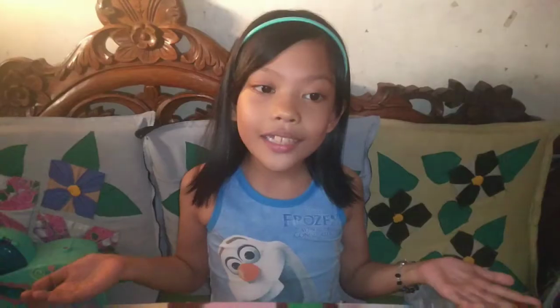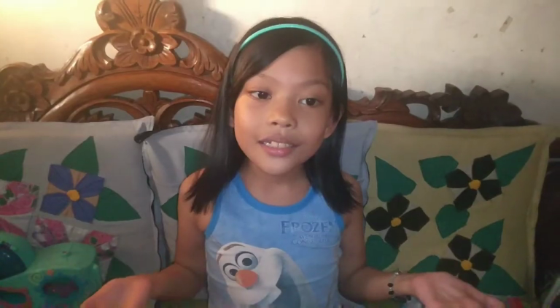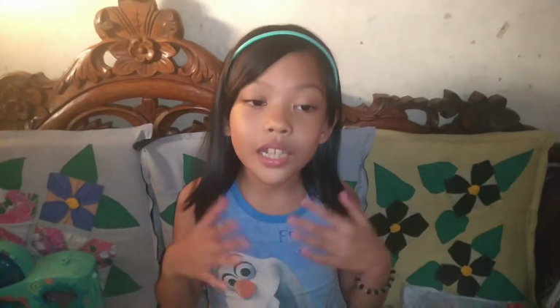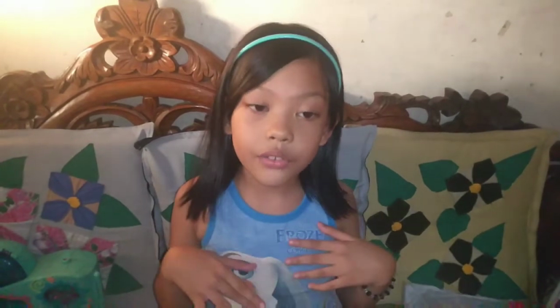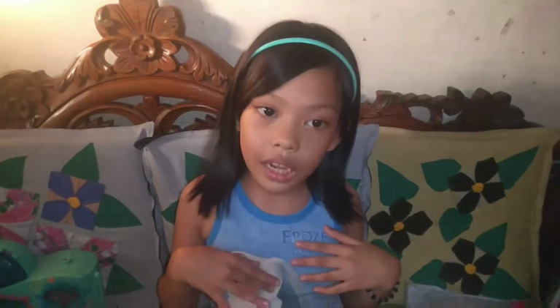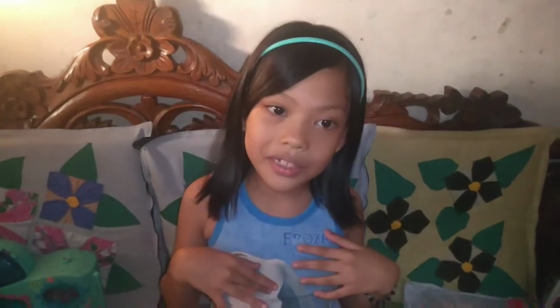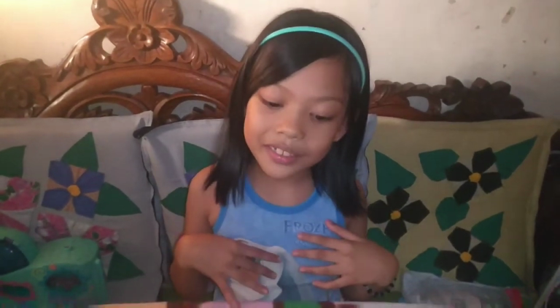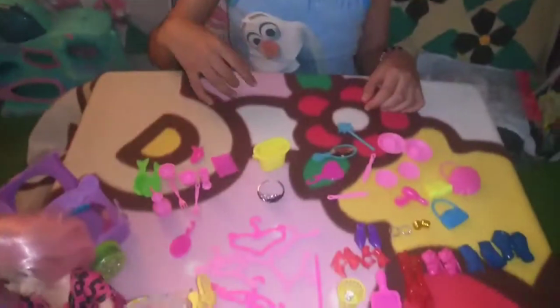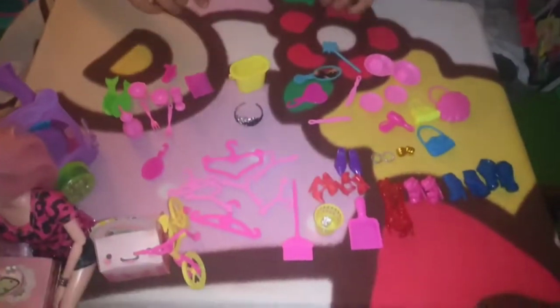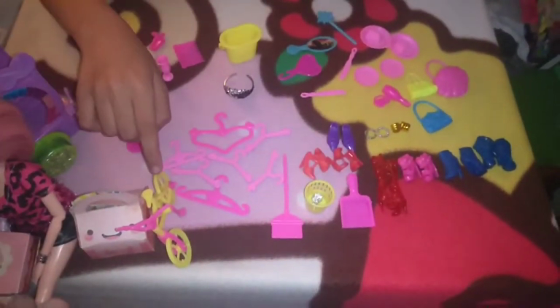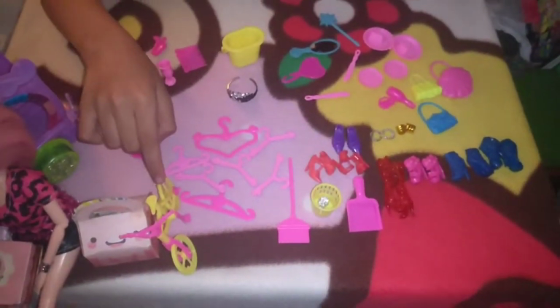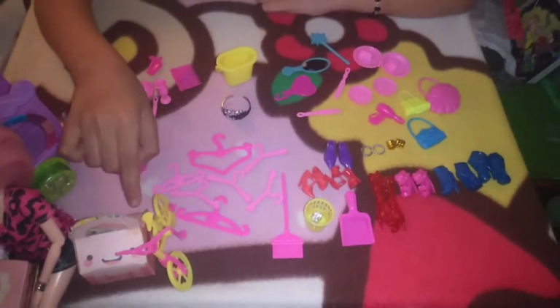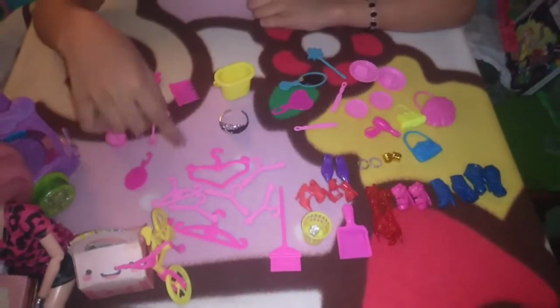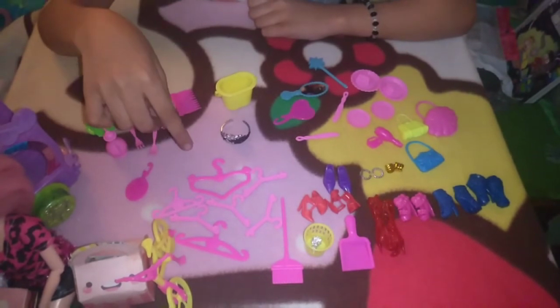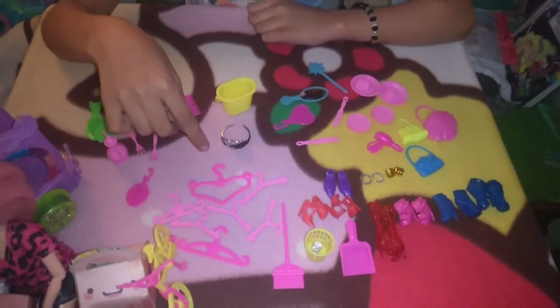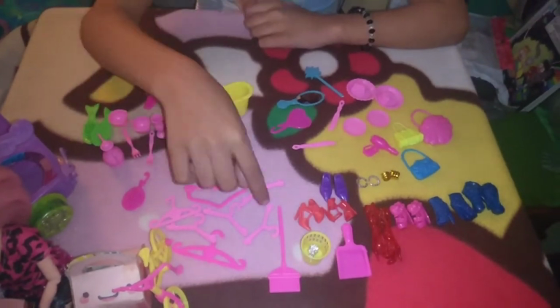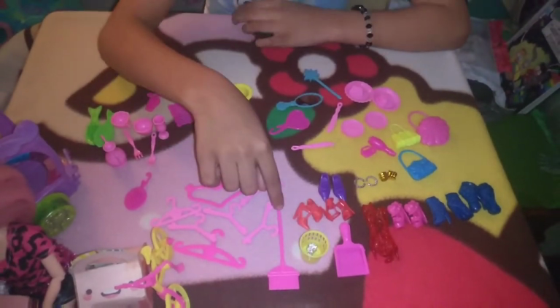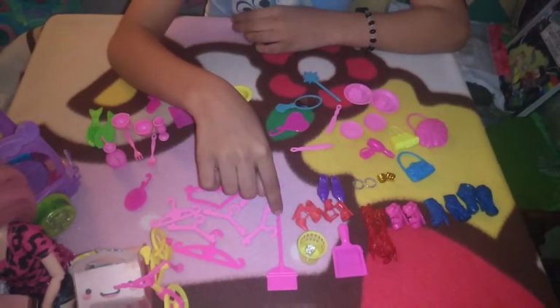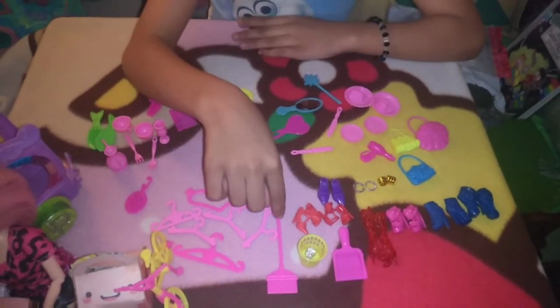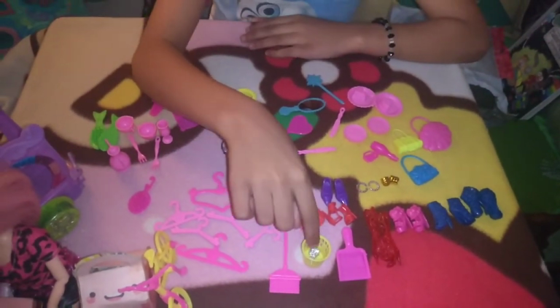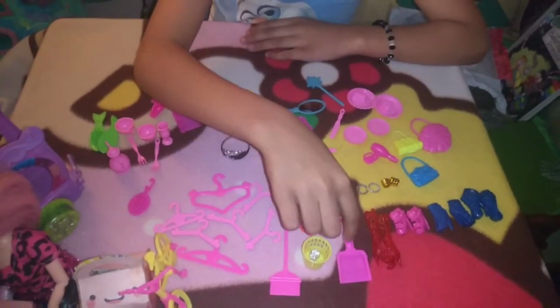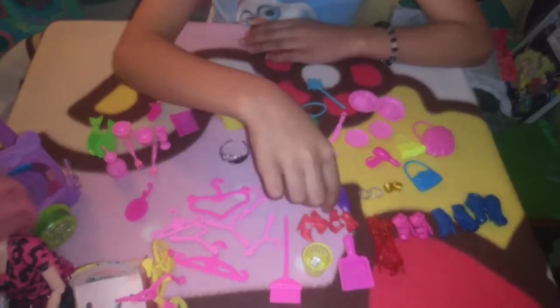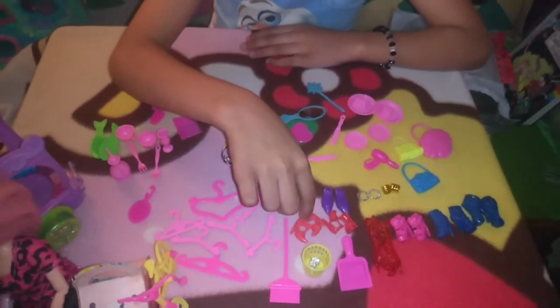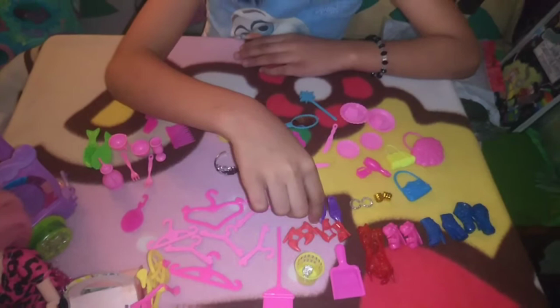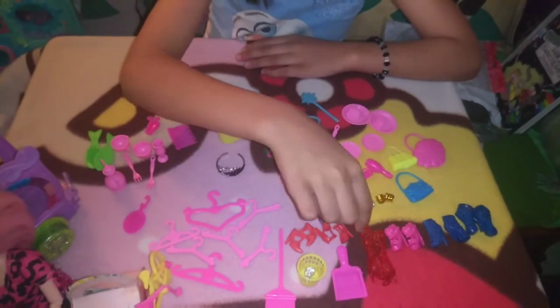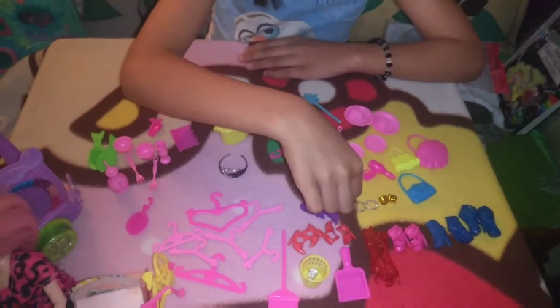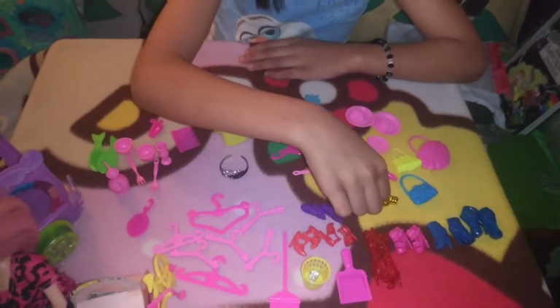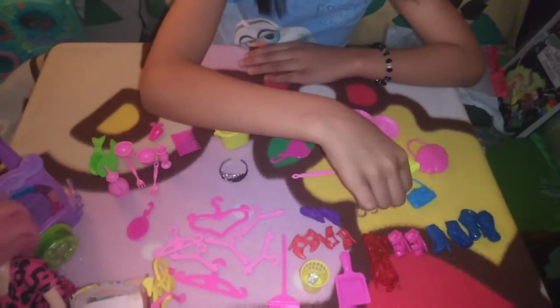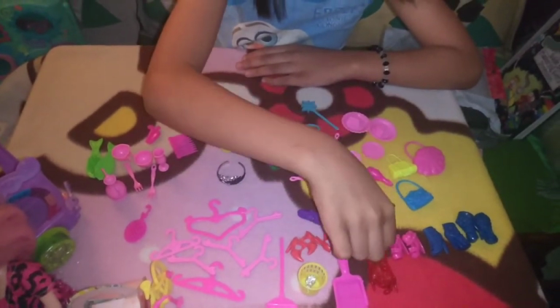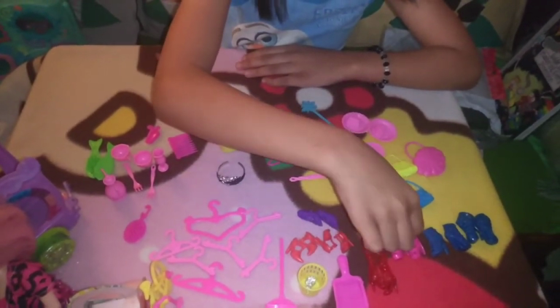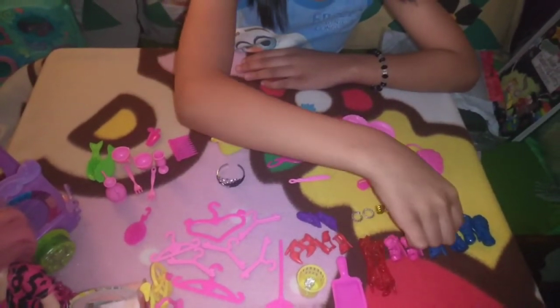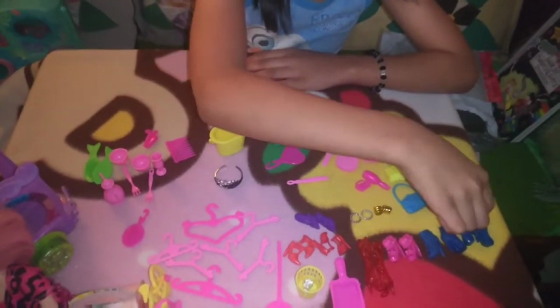So we're going to count it now. 1, 7, 8, 9, 10, 11, 12, 13, 14, 15, 16, 17, 18, 19, 20.